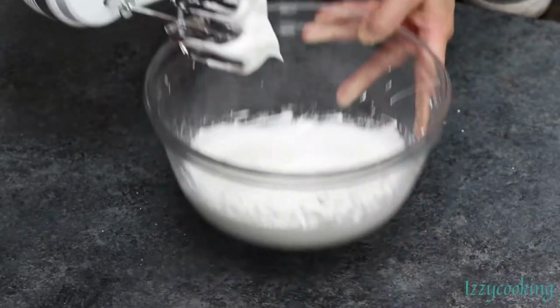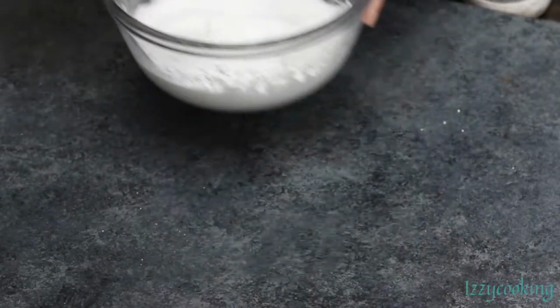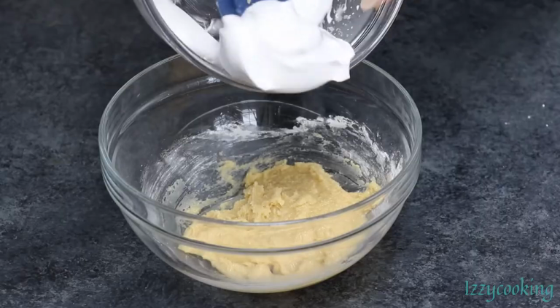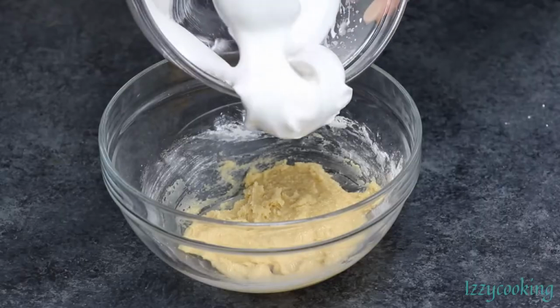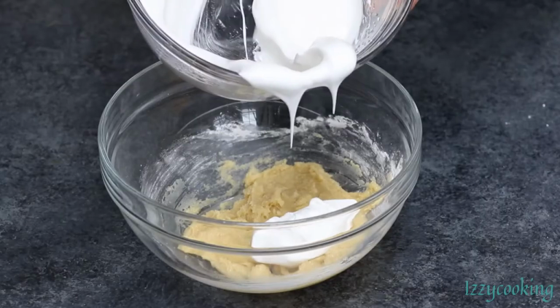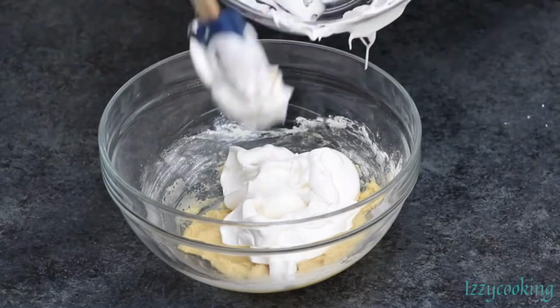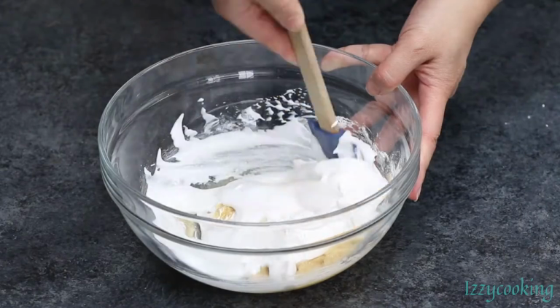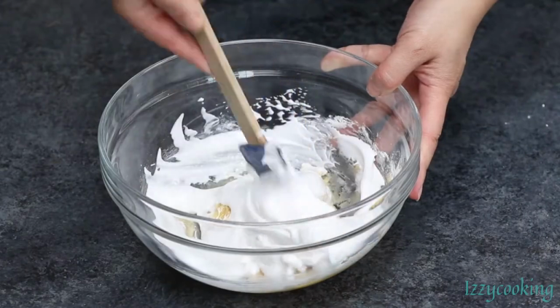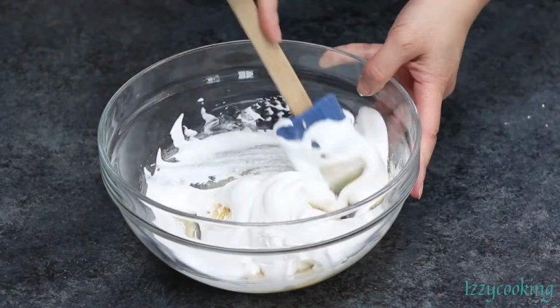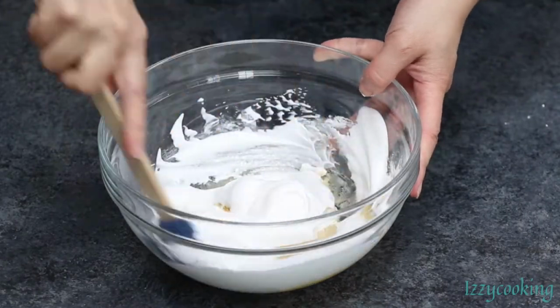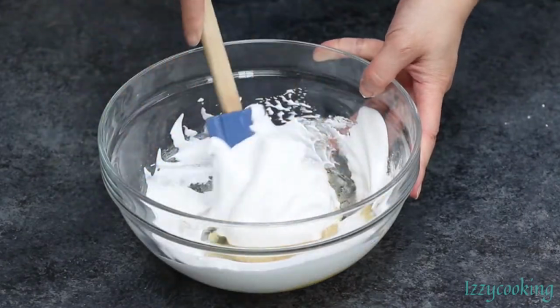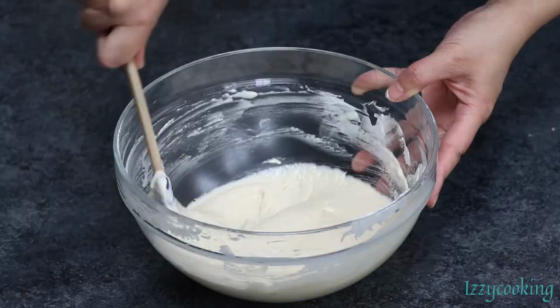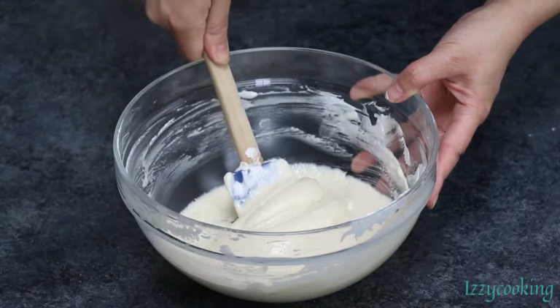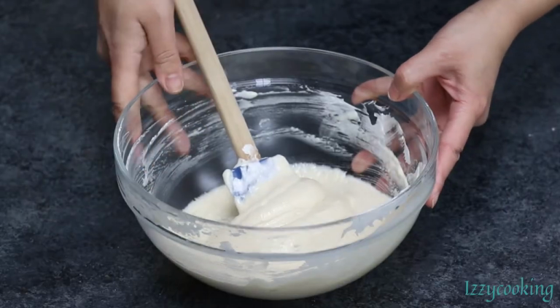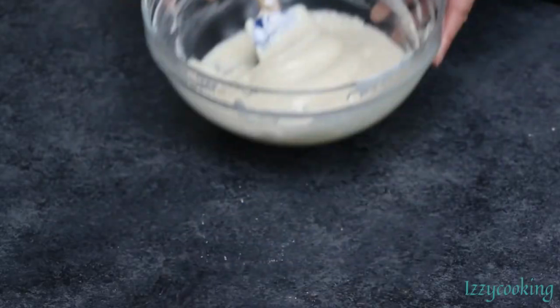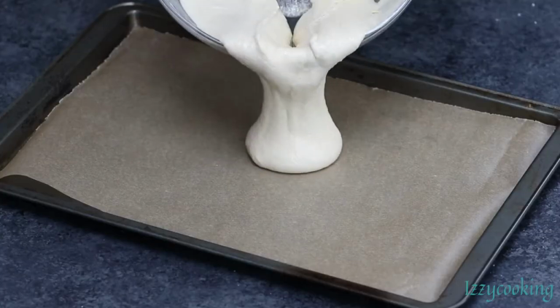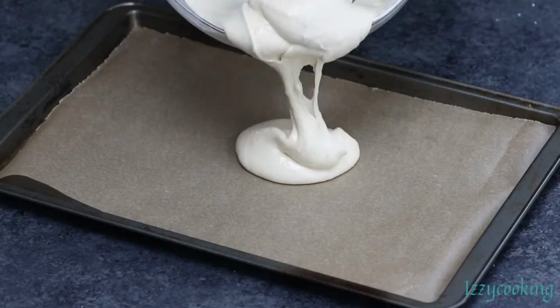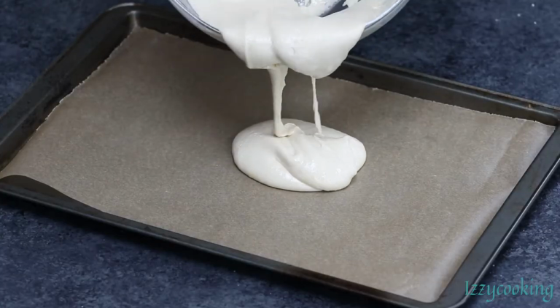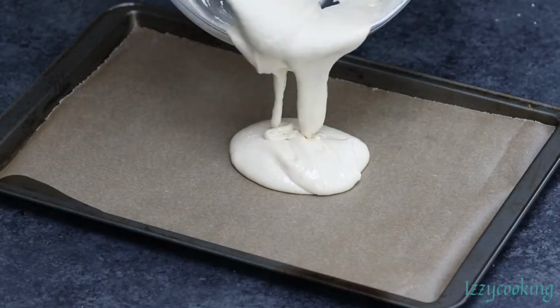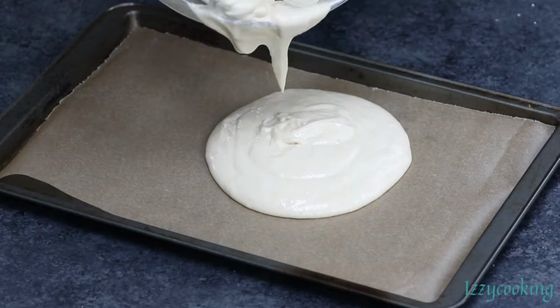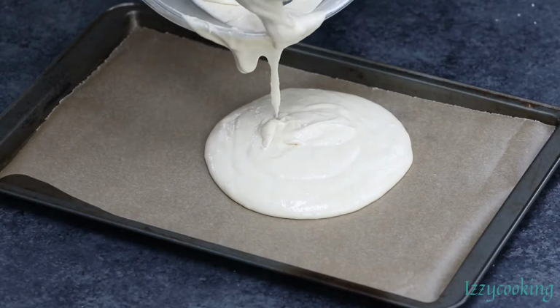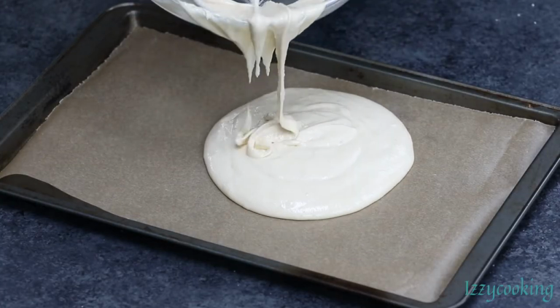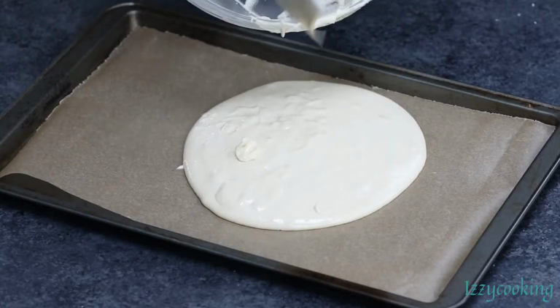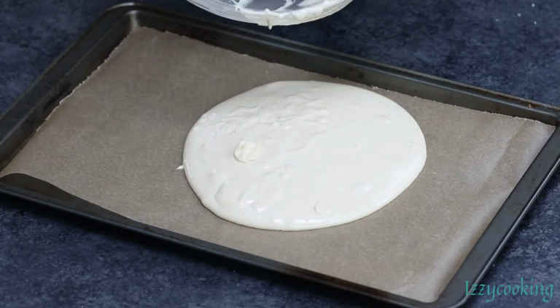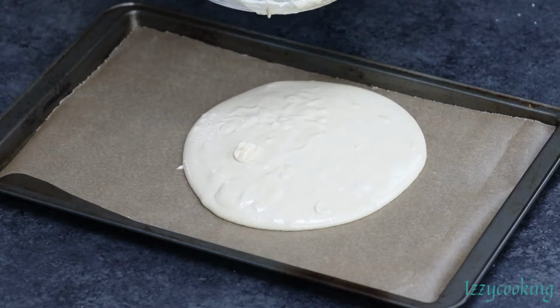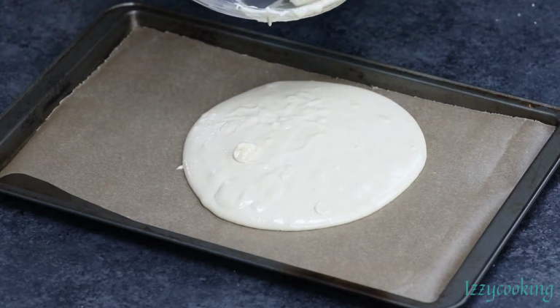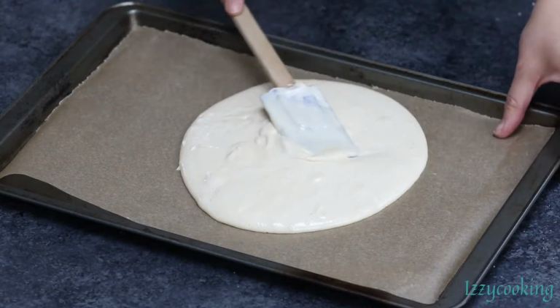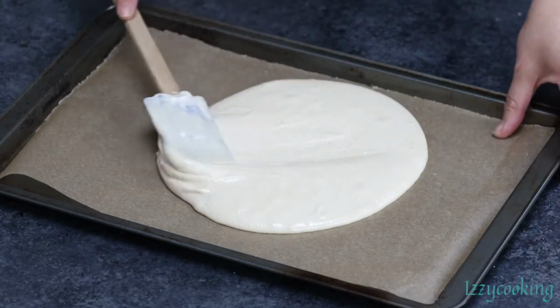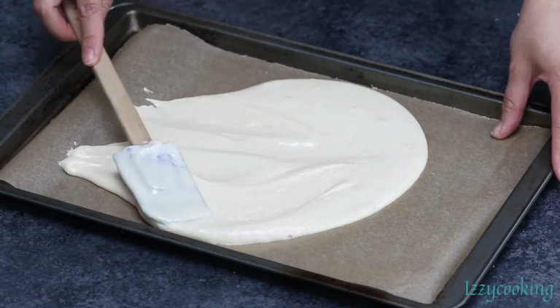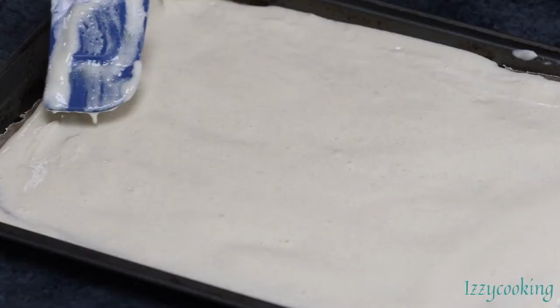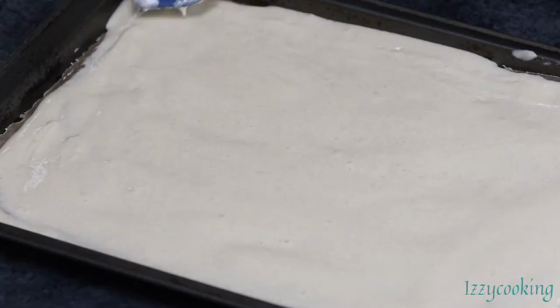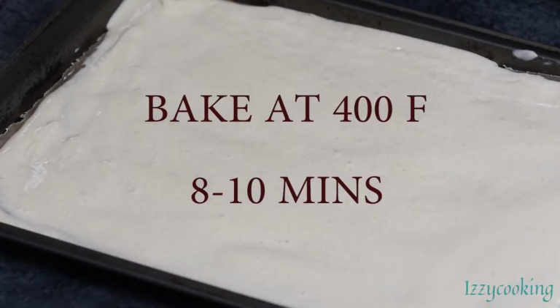Combine the whipped egg white and almond mixture. Pour the batter into a prepared sheet pan and bake for 8 to 10 minutes.